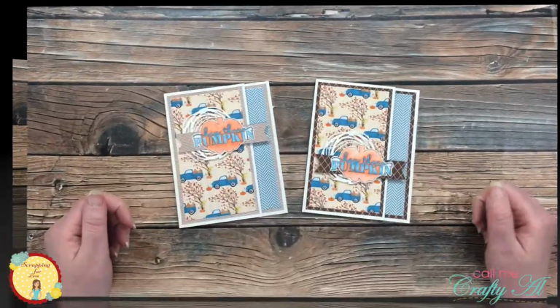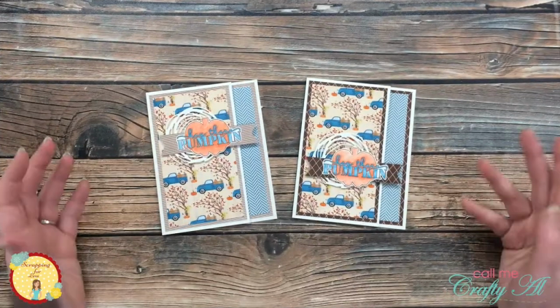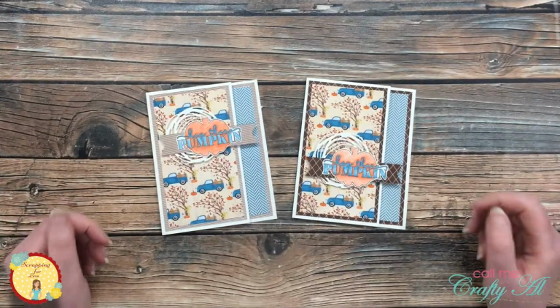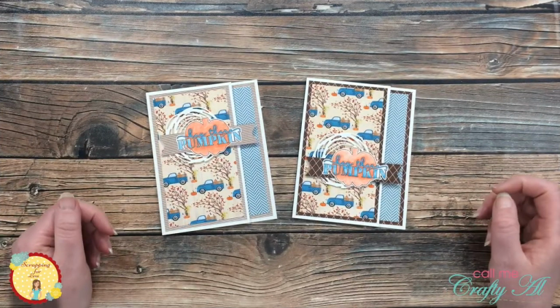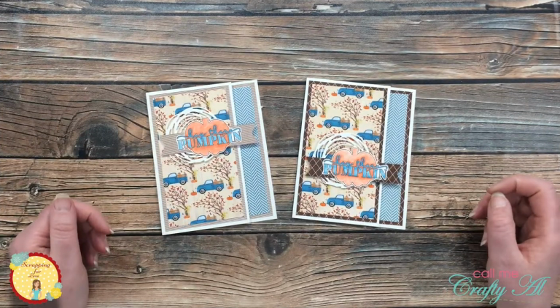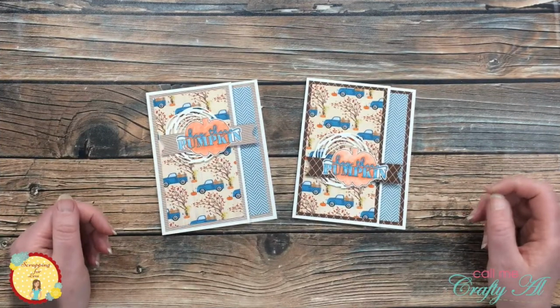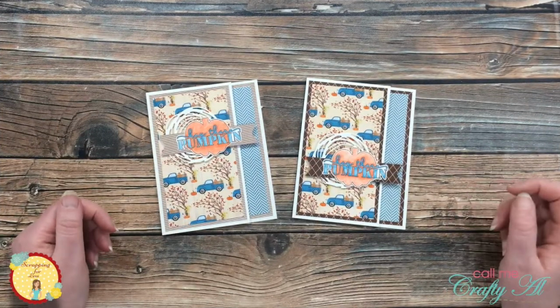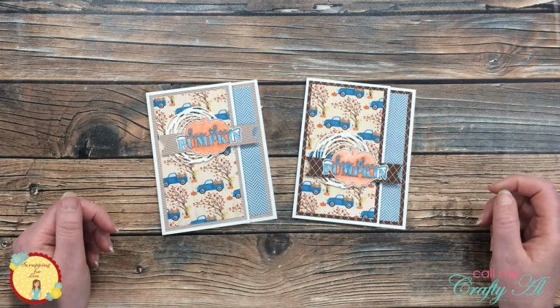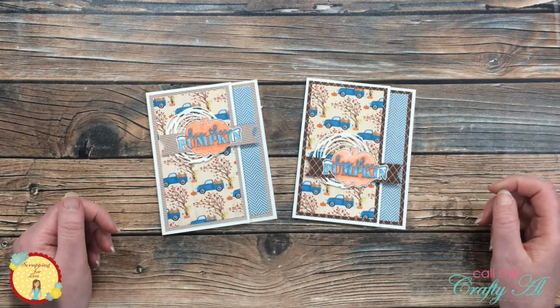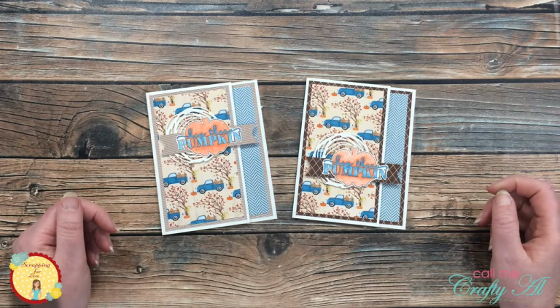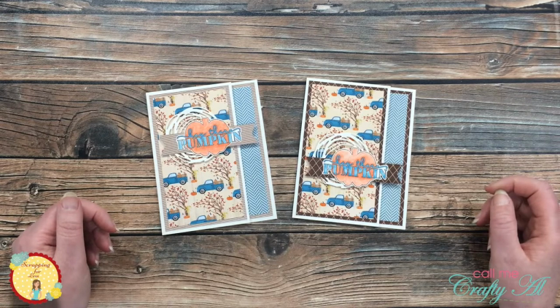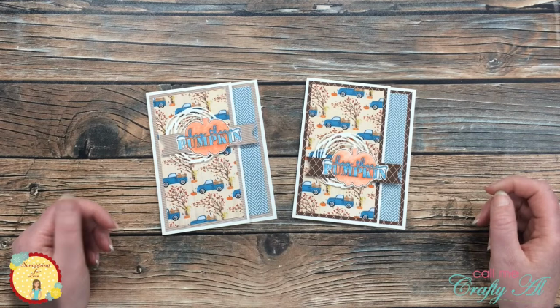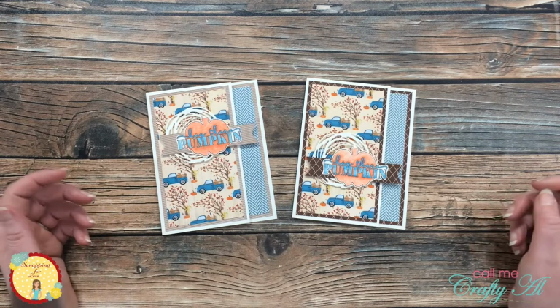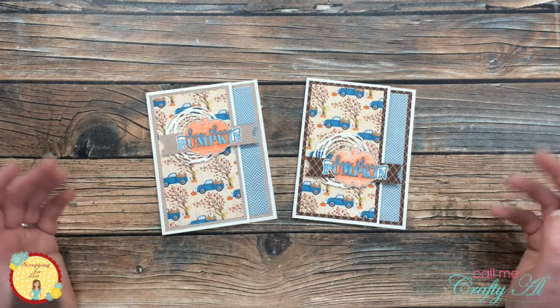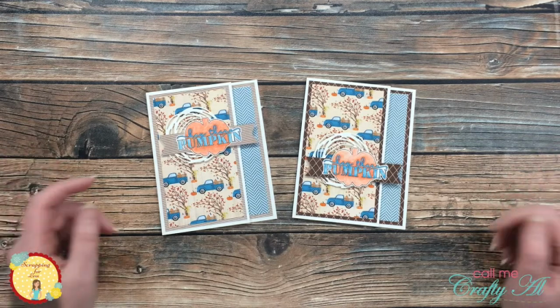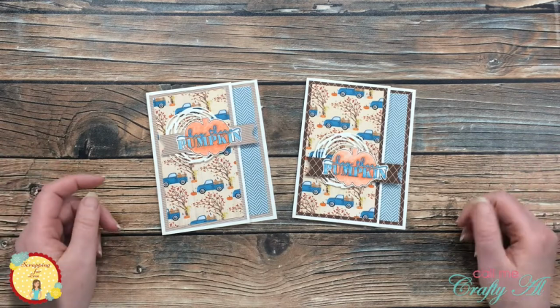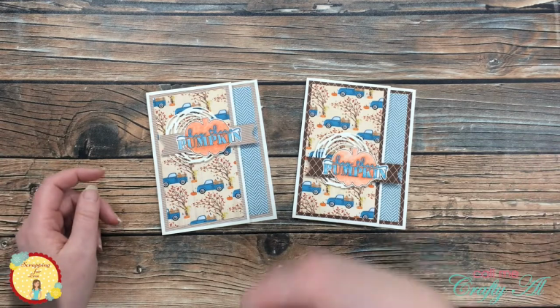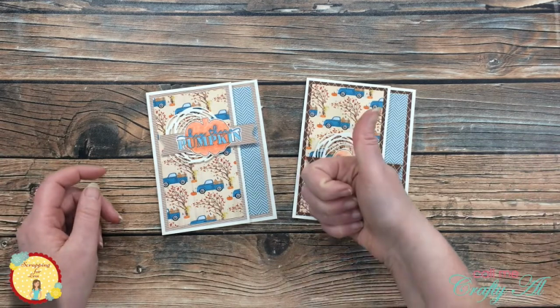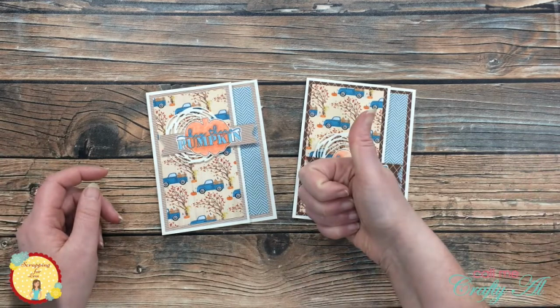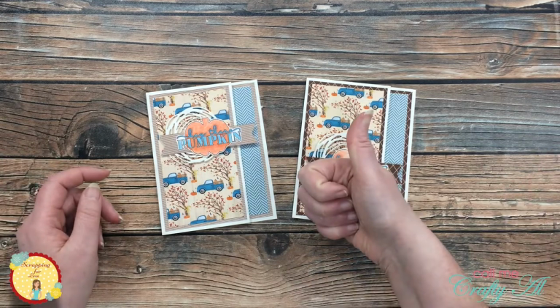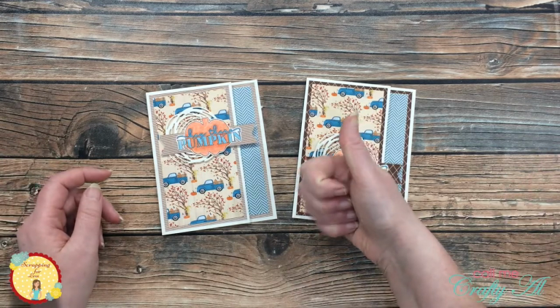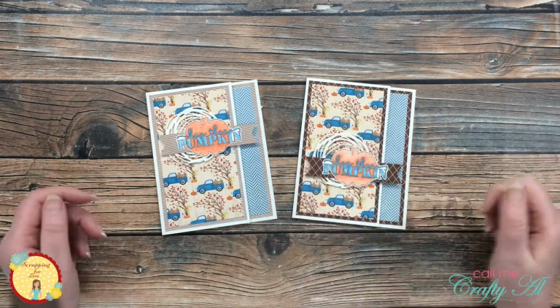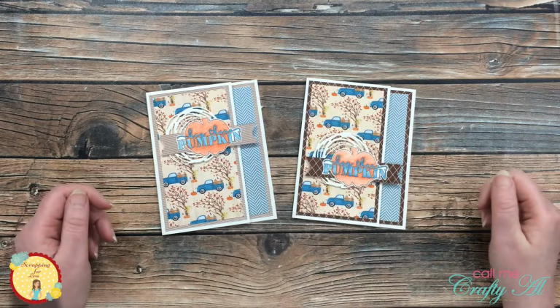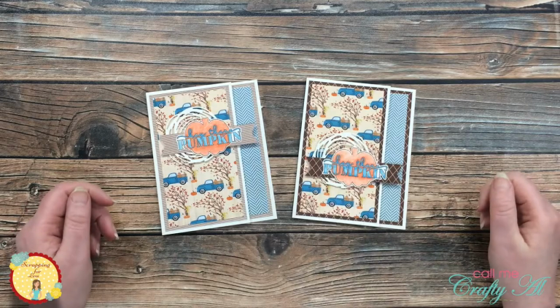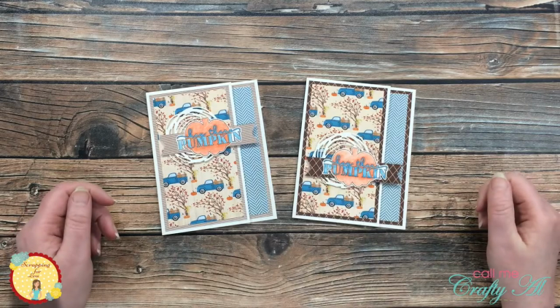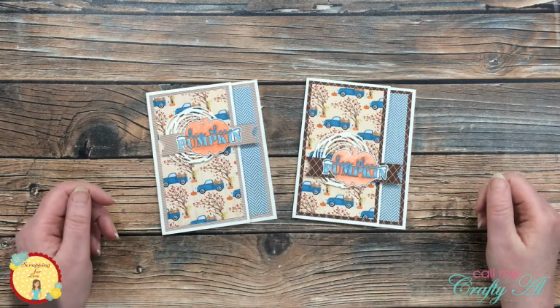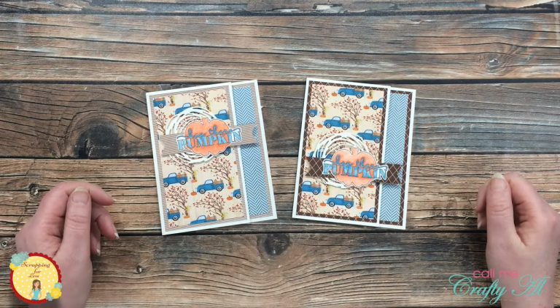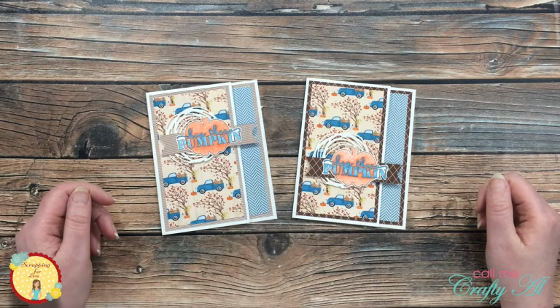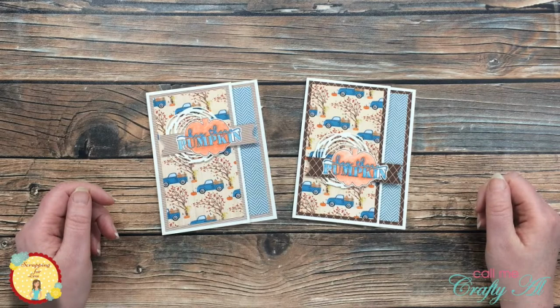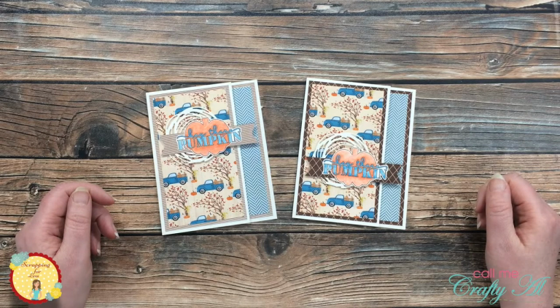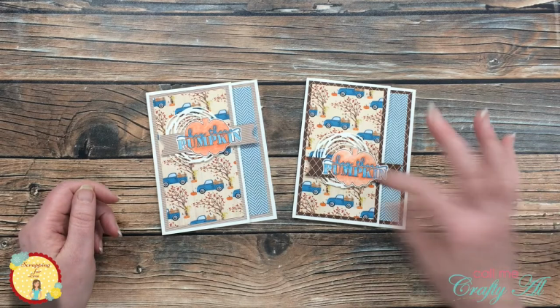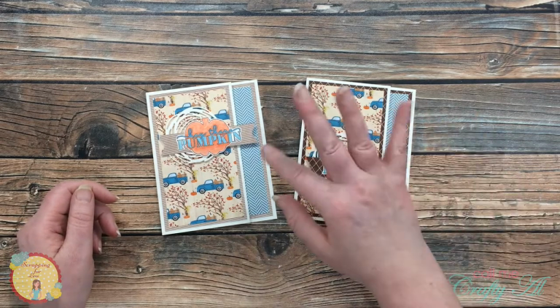I hope you enjoyed seeing how I made today's quick and easy cards. If you did, as always, we appreciate a thumbs up. Until the next video, we hope you're all having a crafty day. Bye bye.